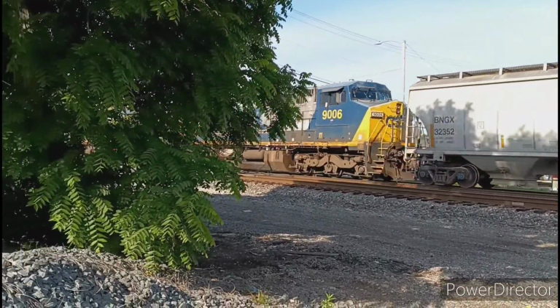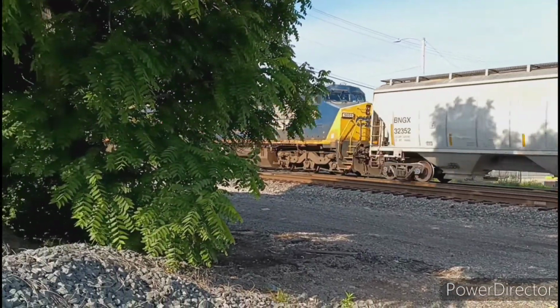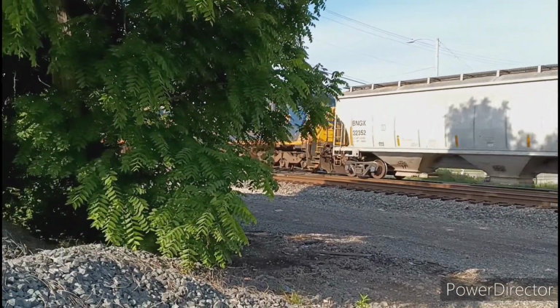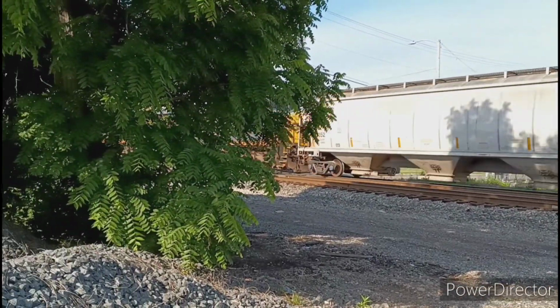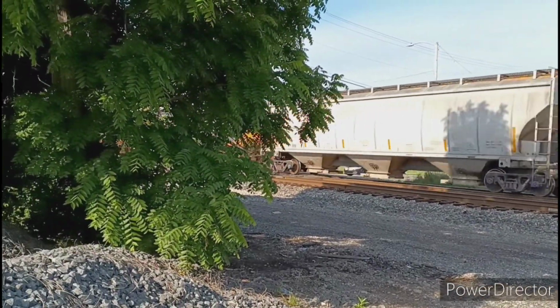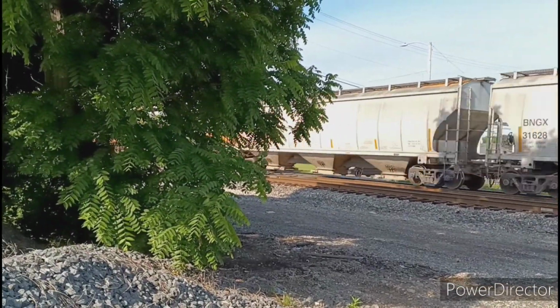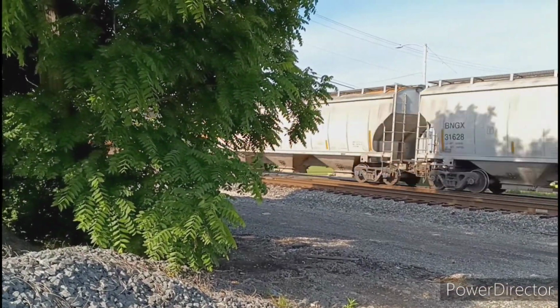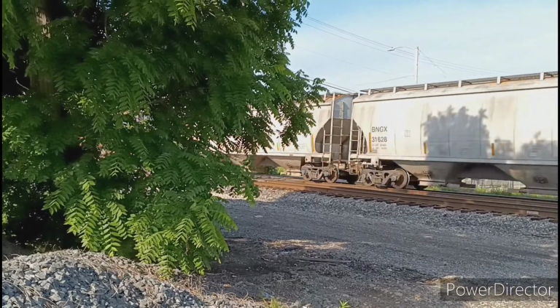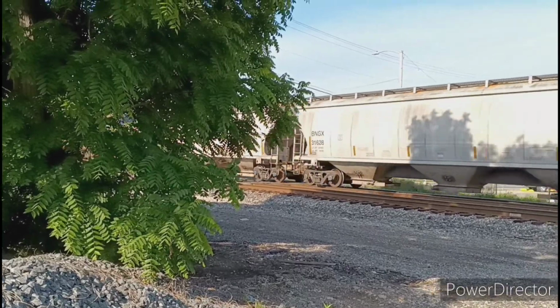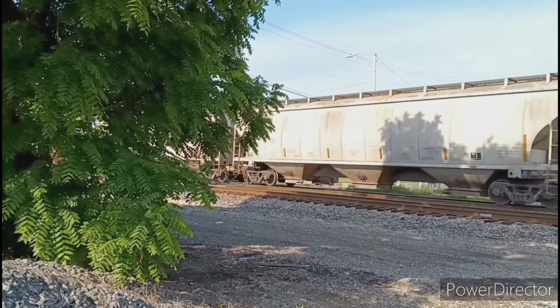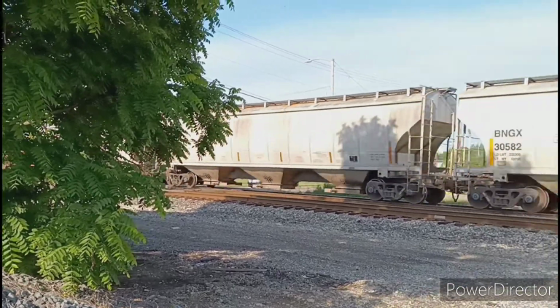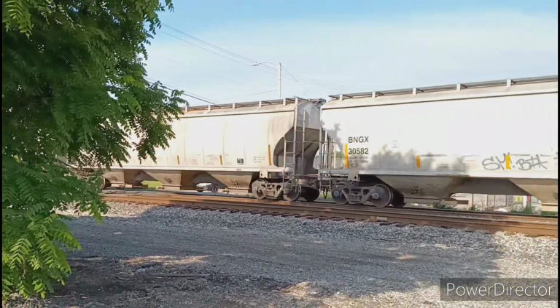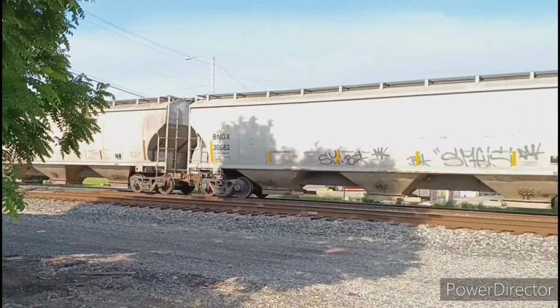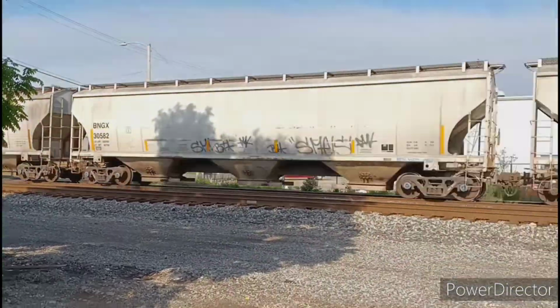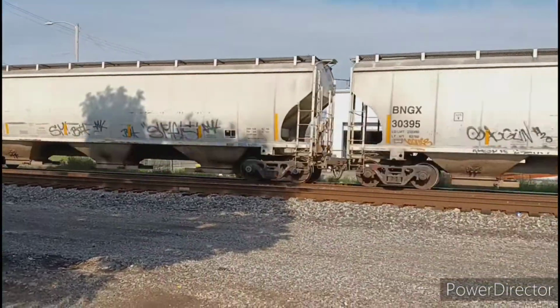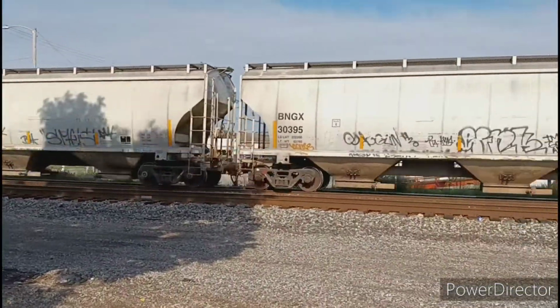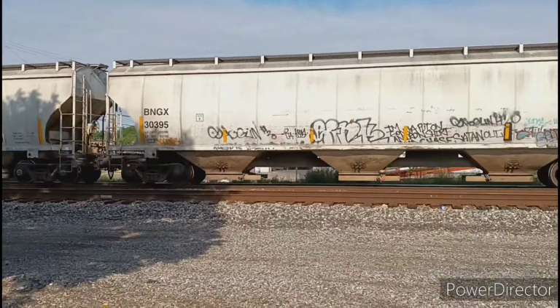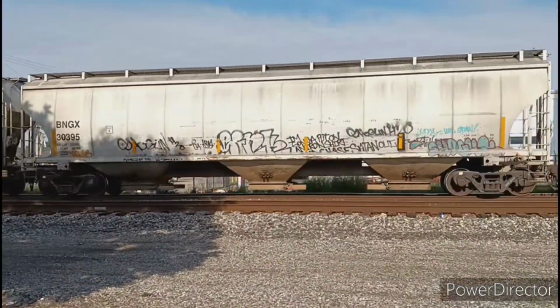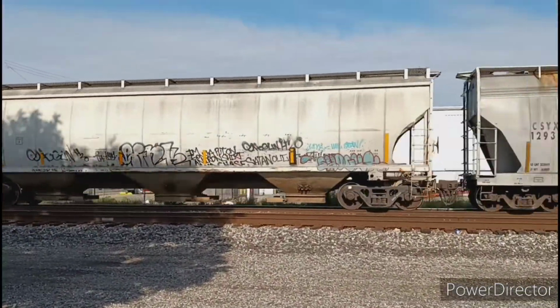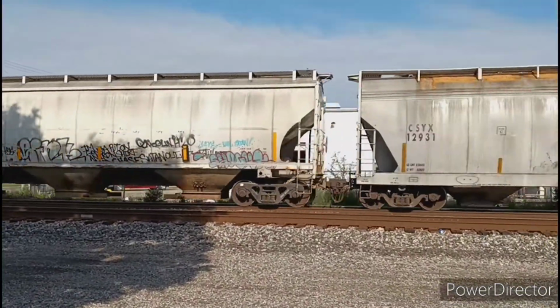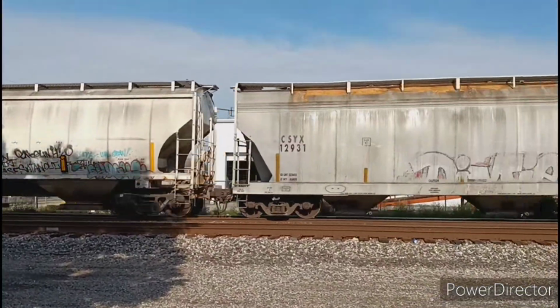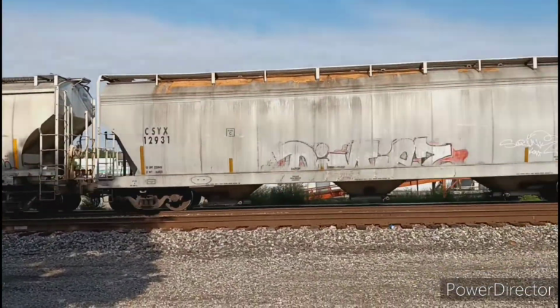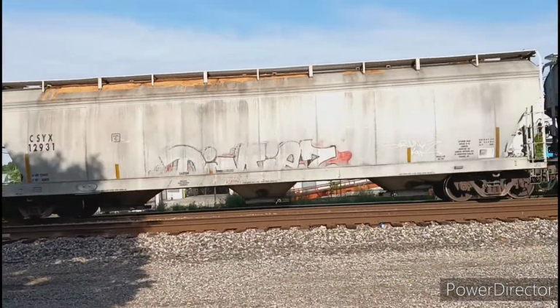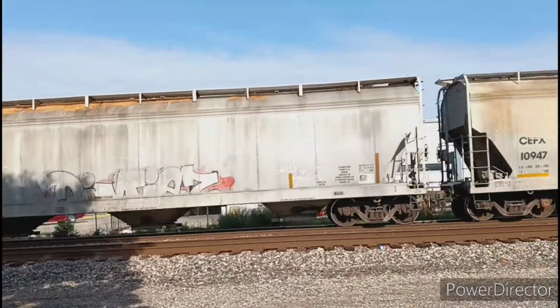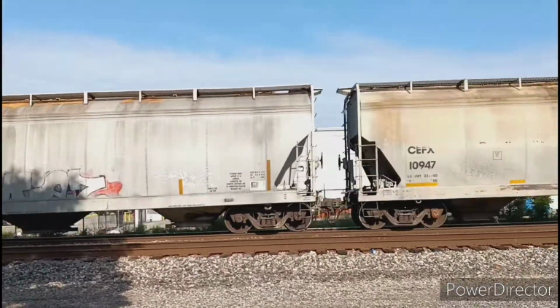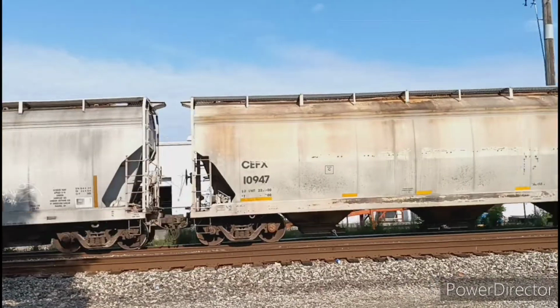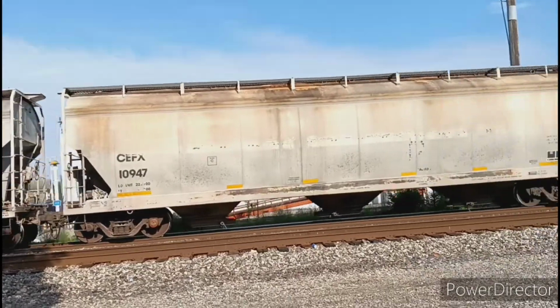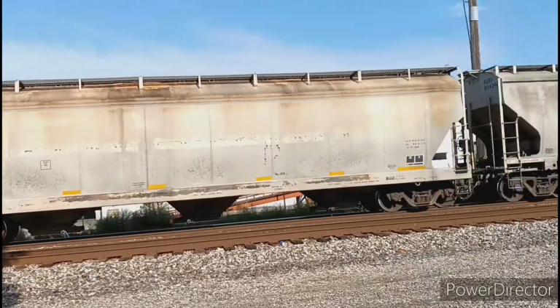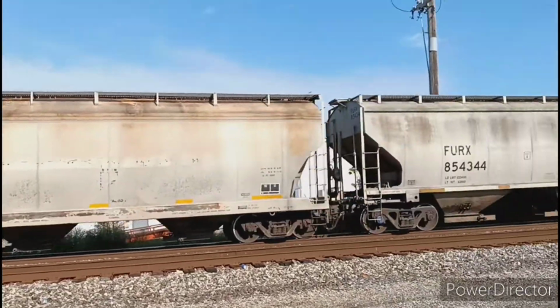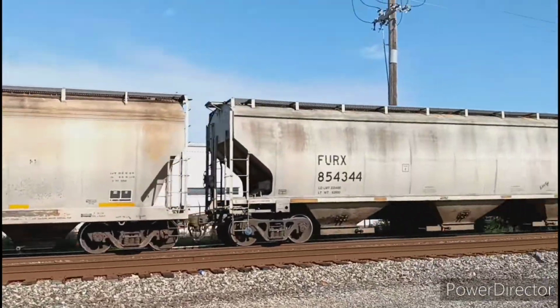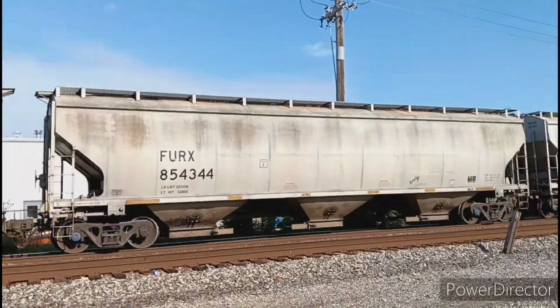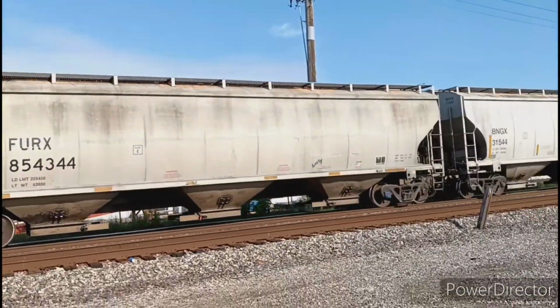Check that out — a beat-up ES40DC leads in trailing. We have a fairly nice looking for its age YN2-9.